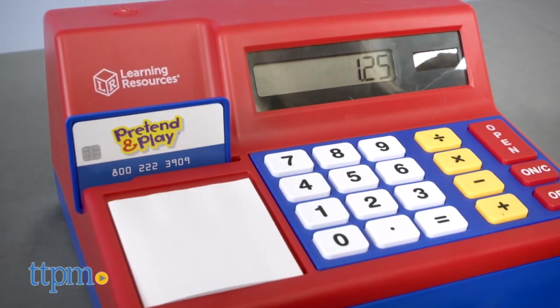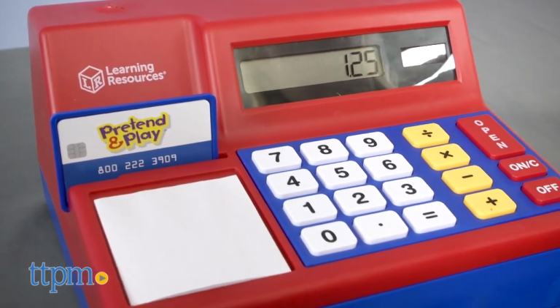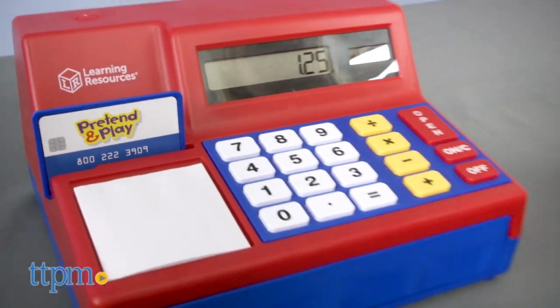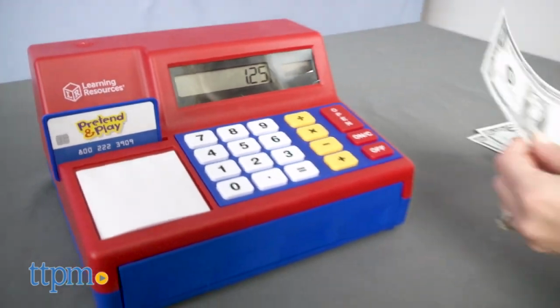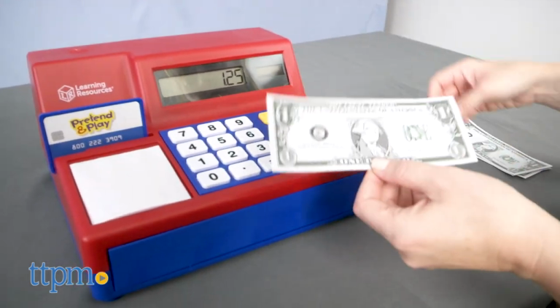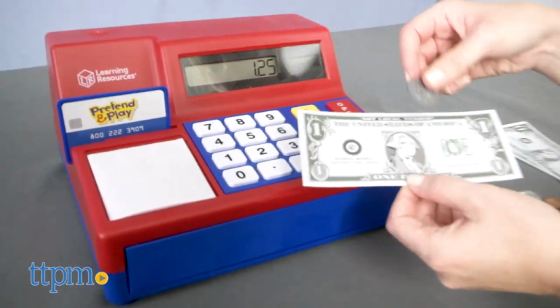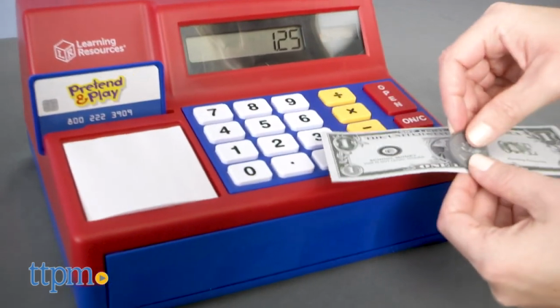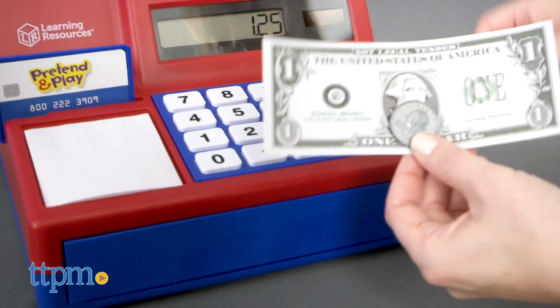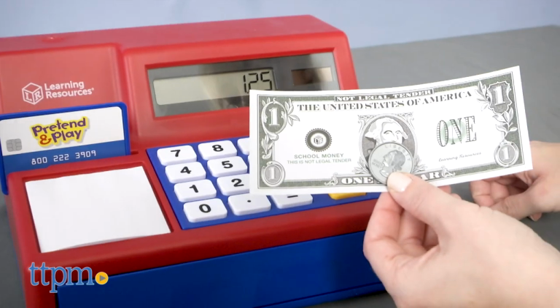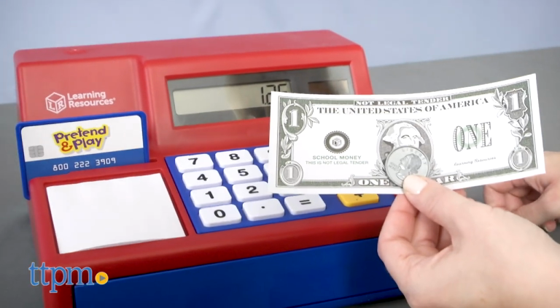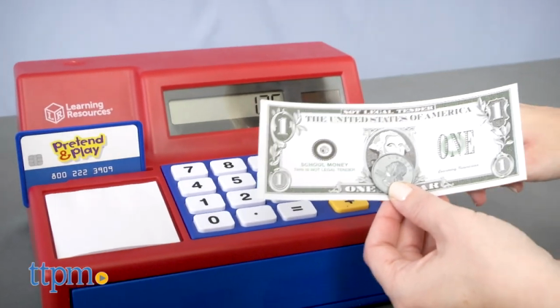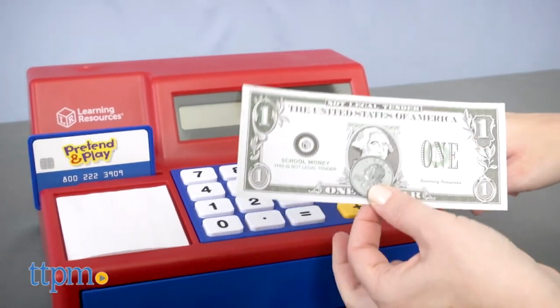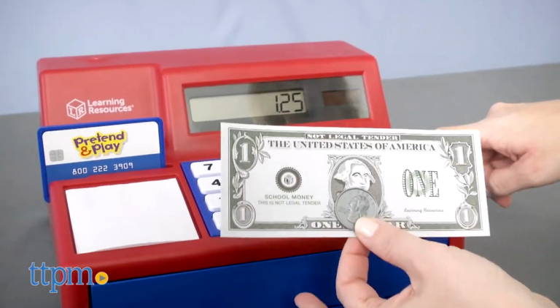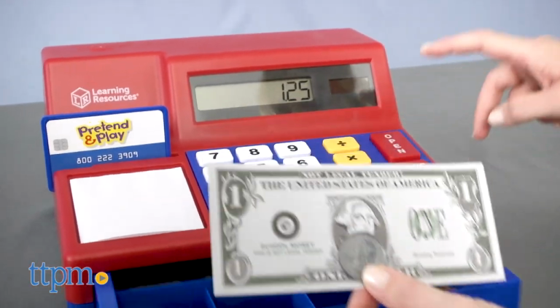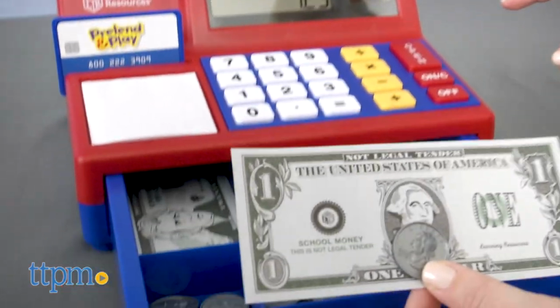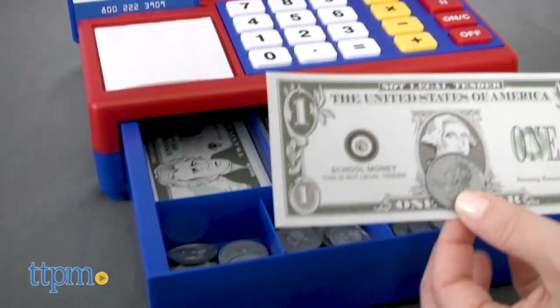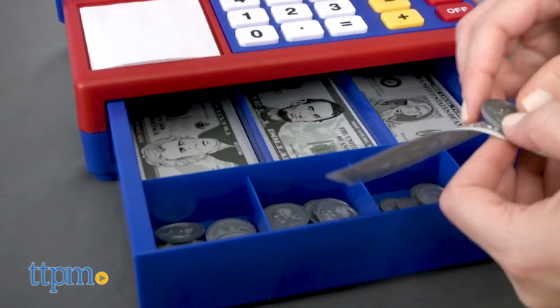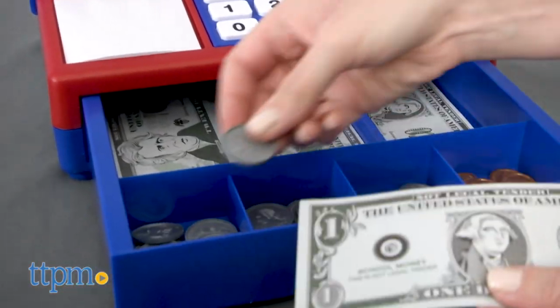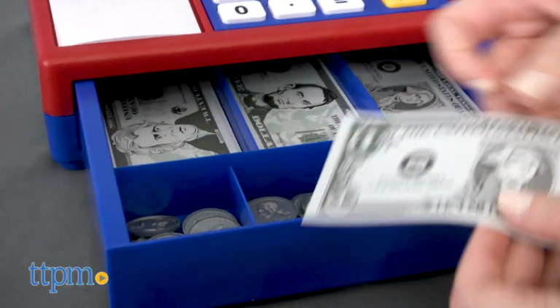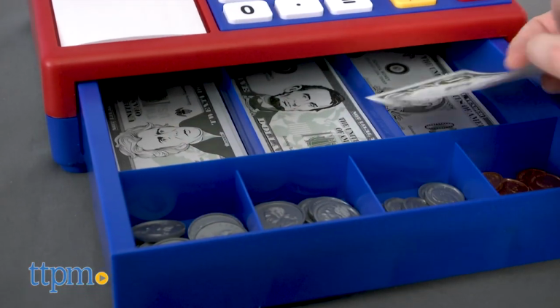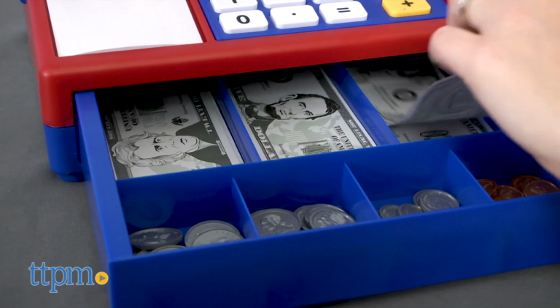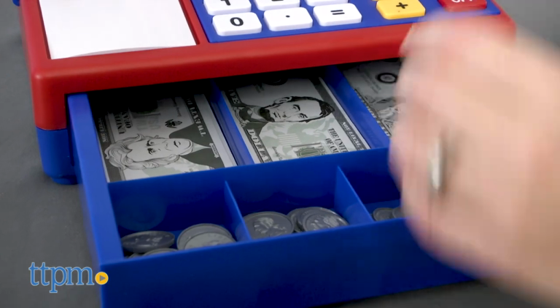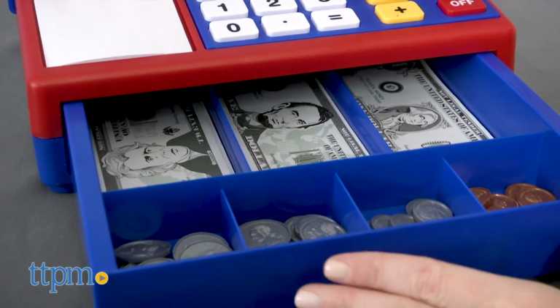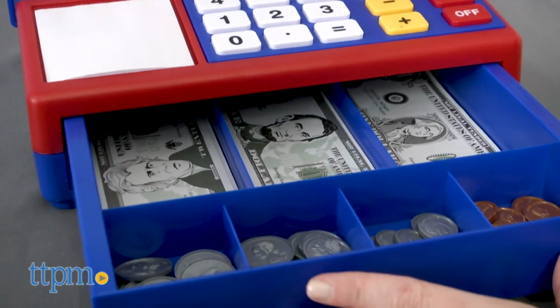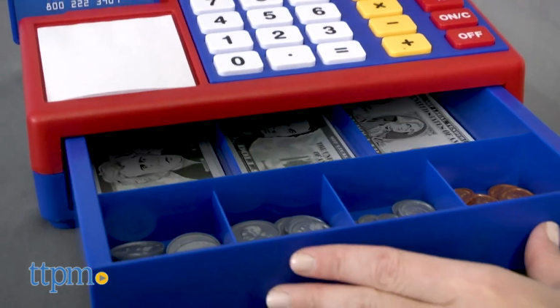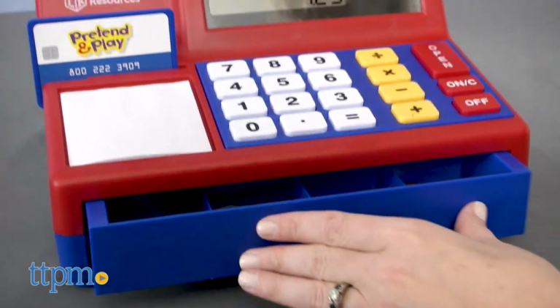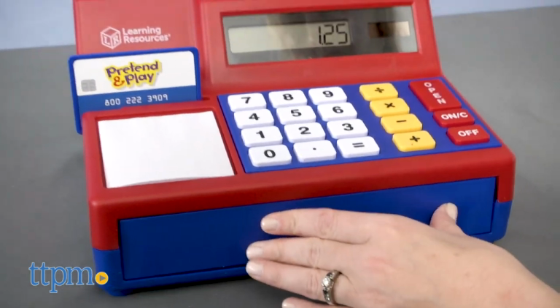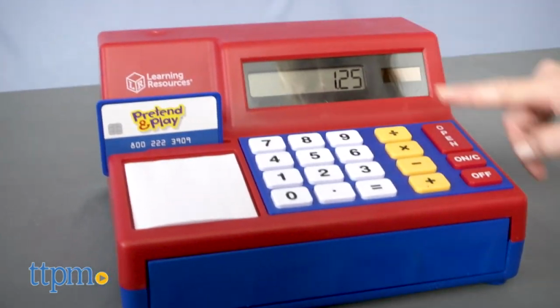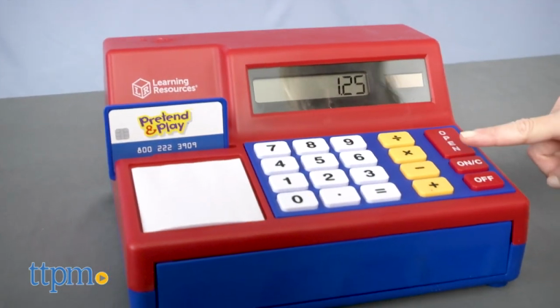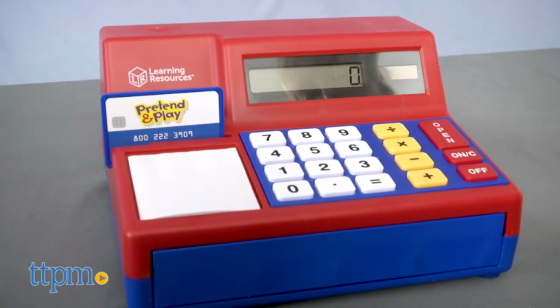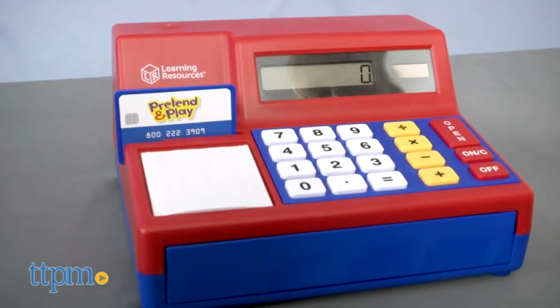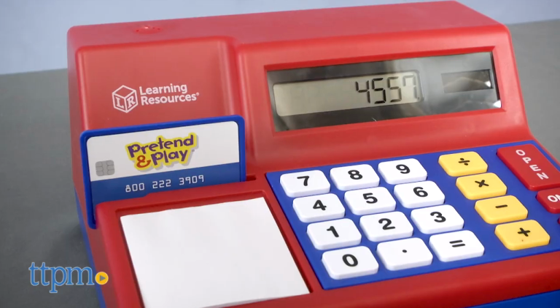This is a nice toy register that will inspire imaginative play among kids ages 3 and up. It has just enough realistic touches, from the look of the money to the sound effects, to make kids feel like this is a register just like the ones they see at the store when they go shopping with mom and dad.